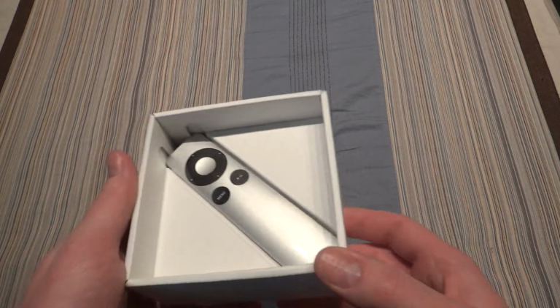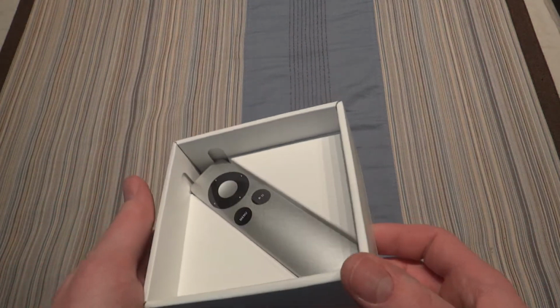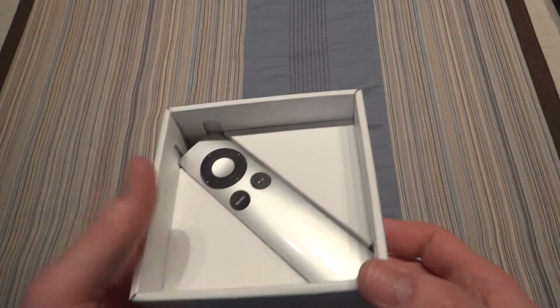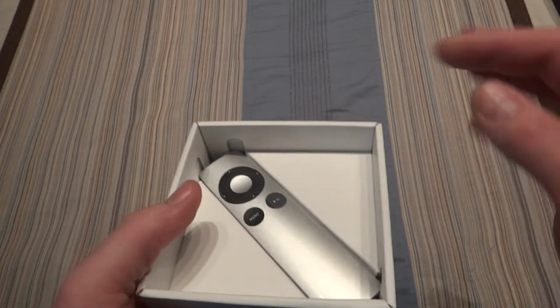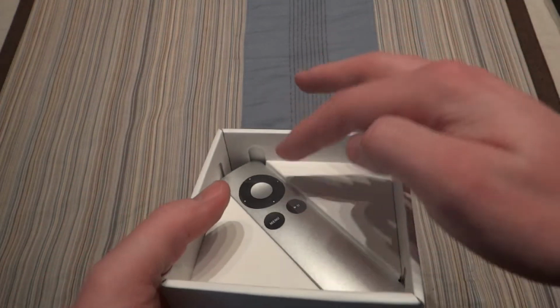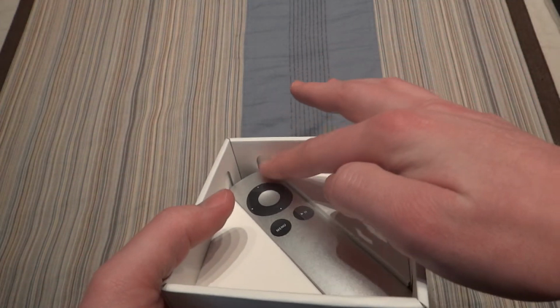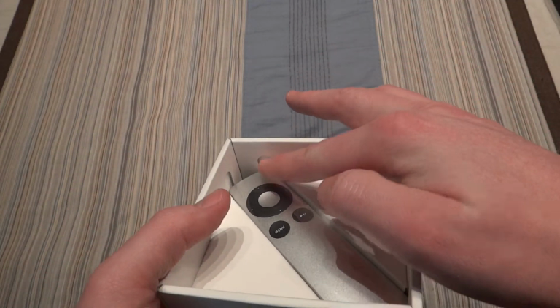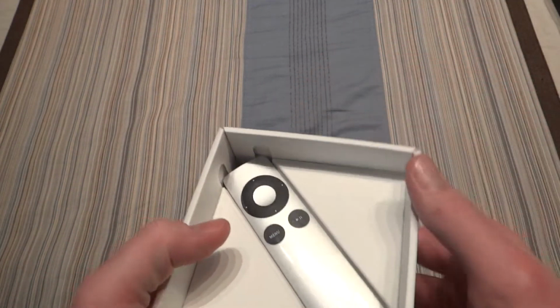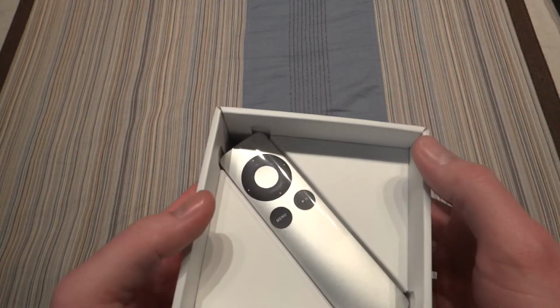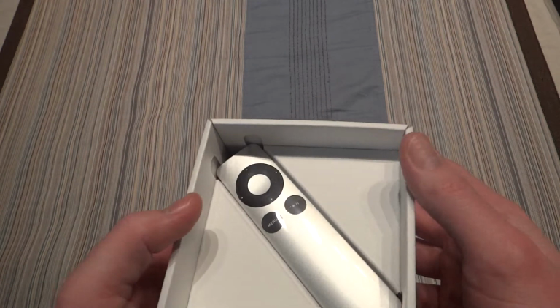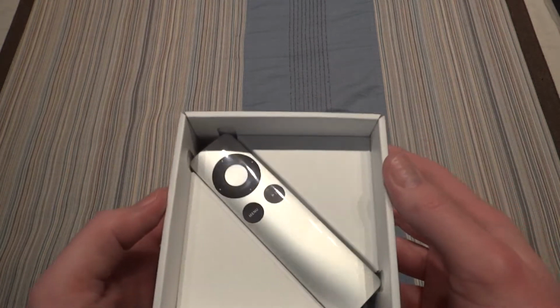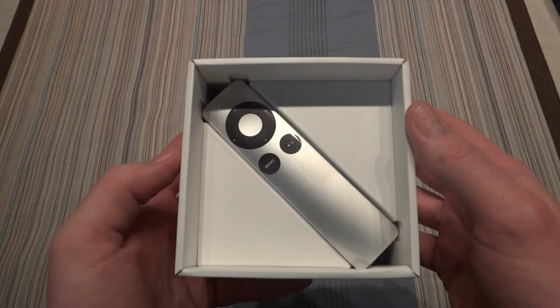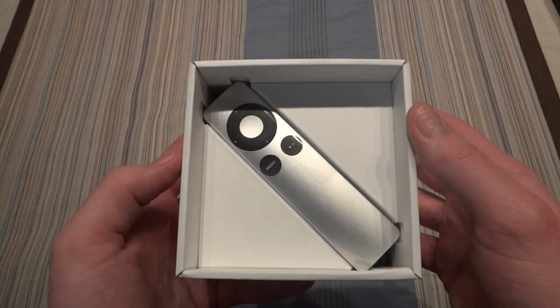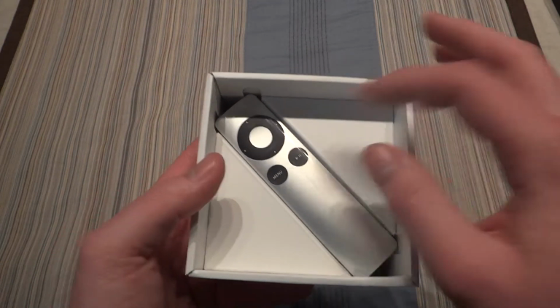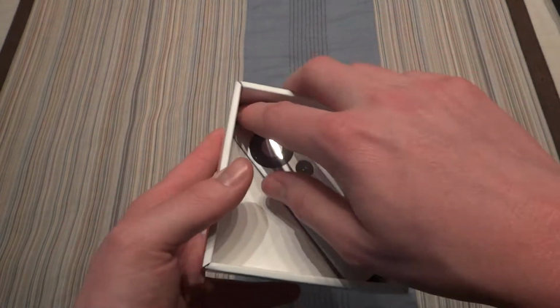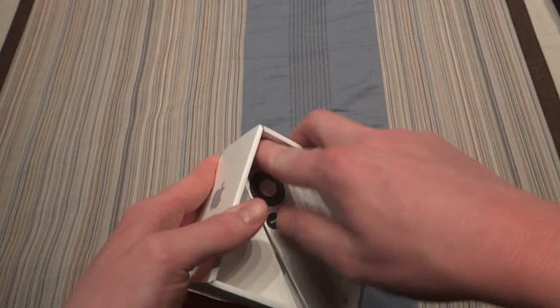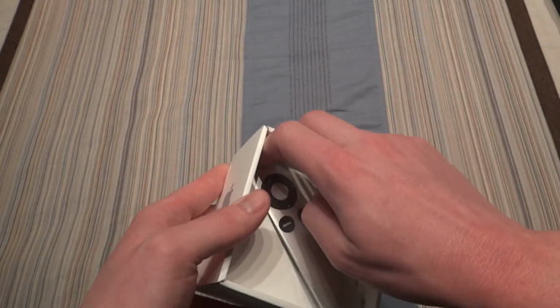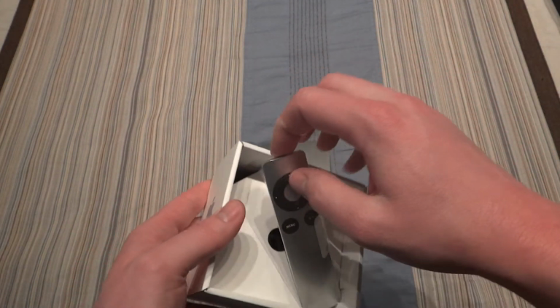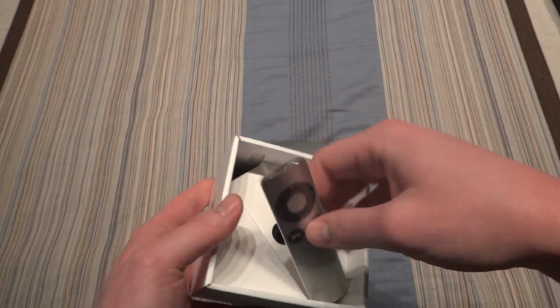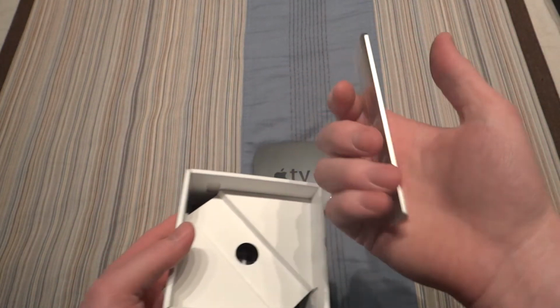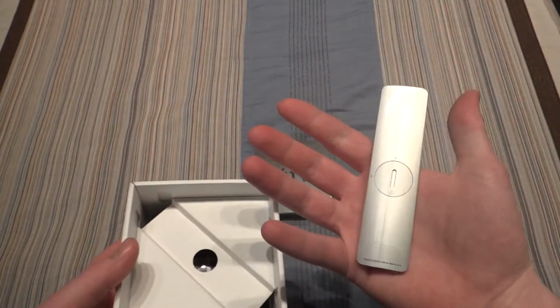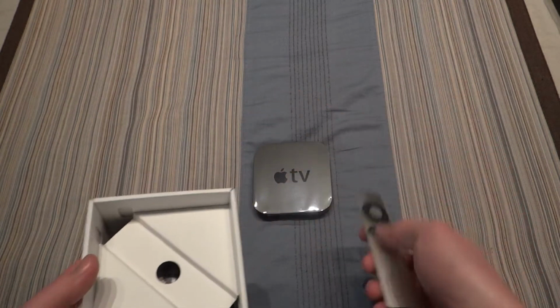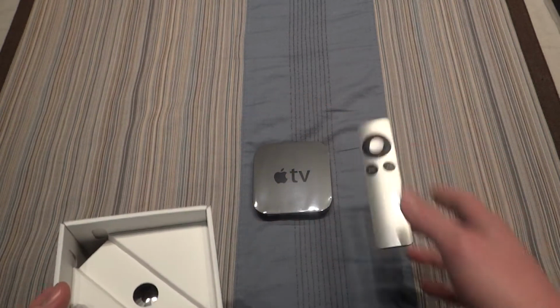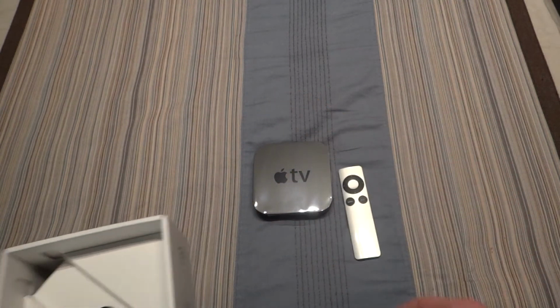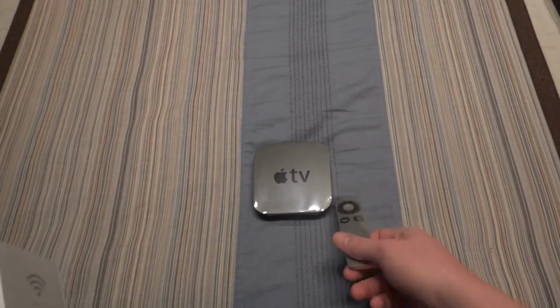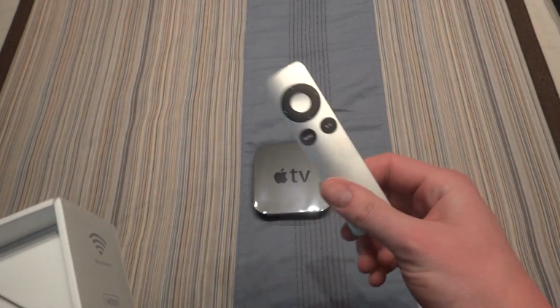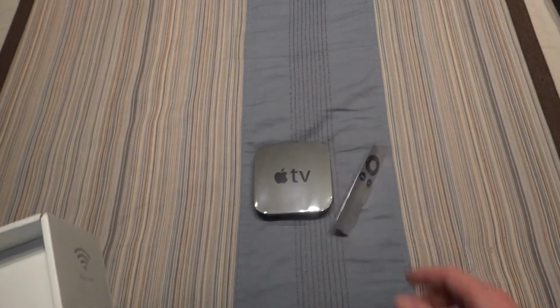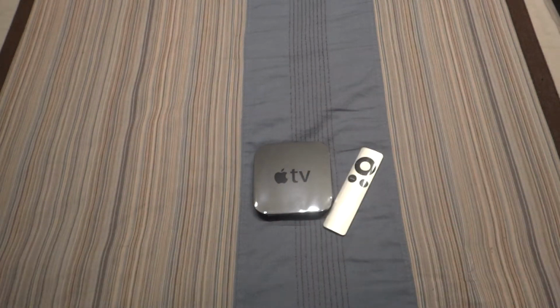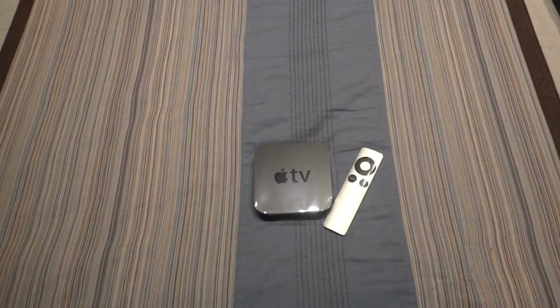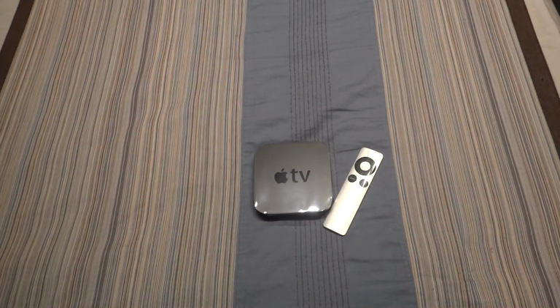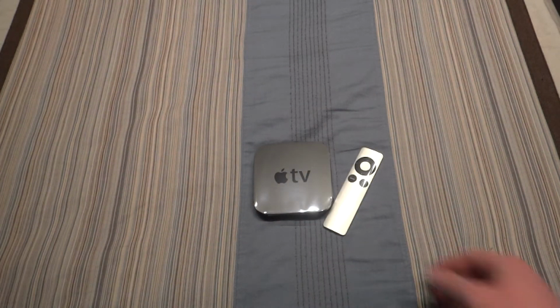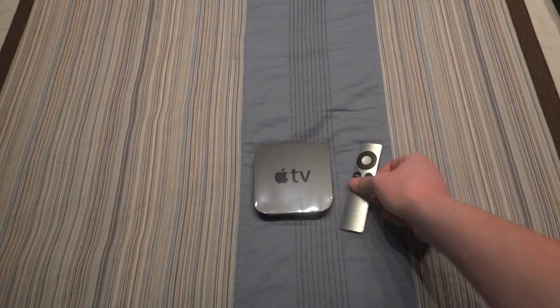There is the Apple Remote. It's very interesting how they actually cut out in the package there, so they can squeeze it in there nicely. Very good thinking. Of course, it's the same remote — I have two of these, but Apple doesn't really change them.